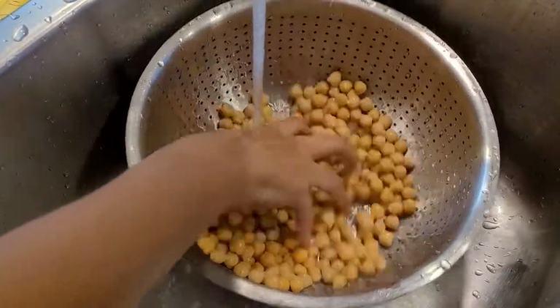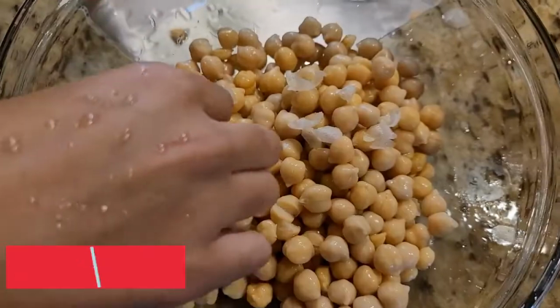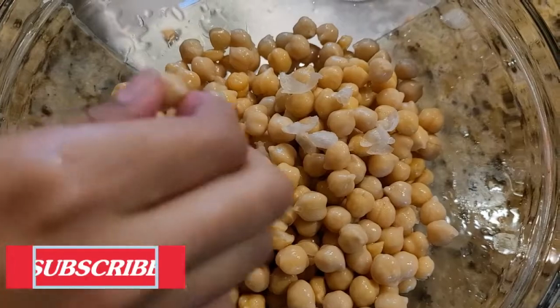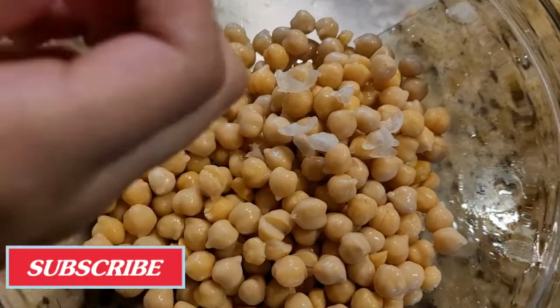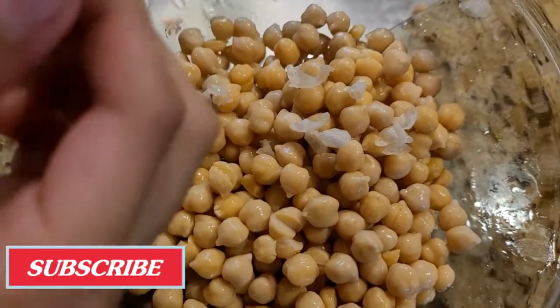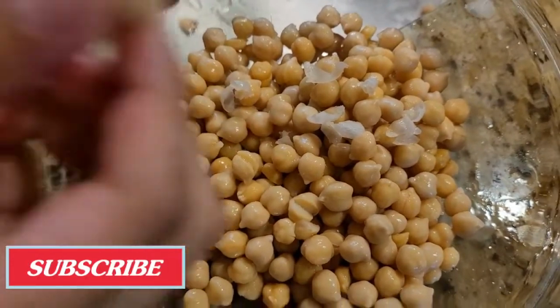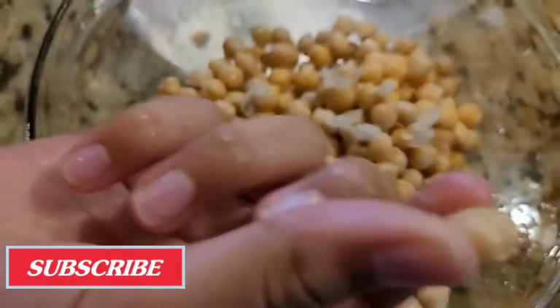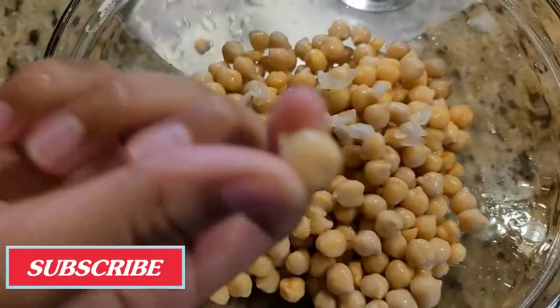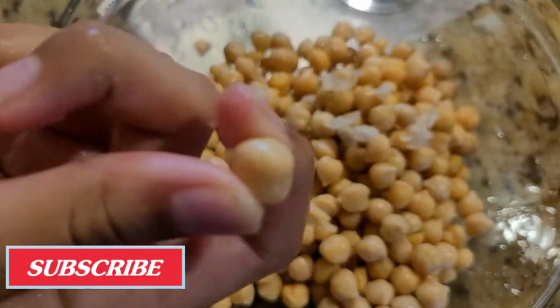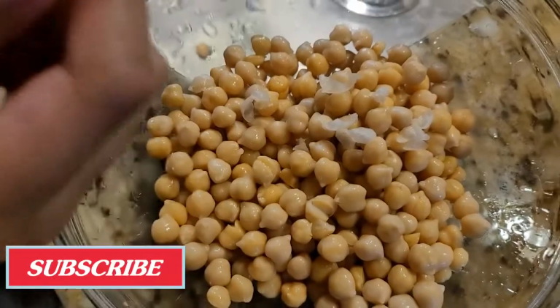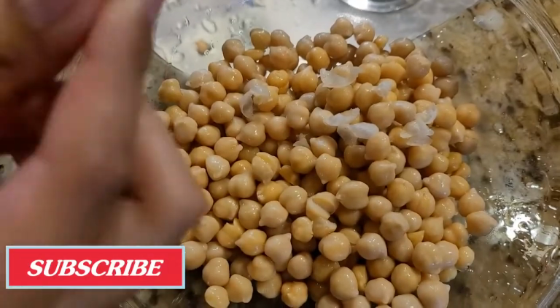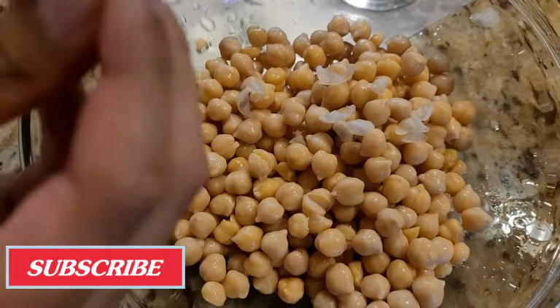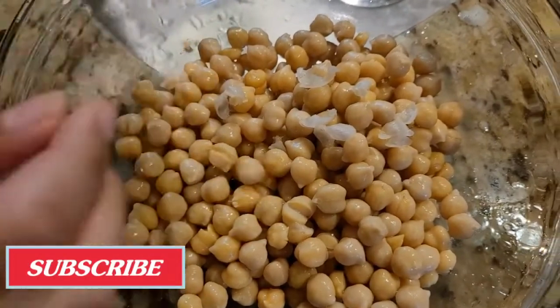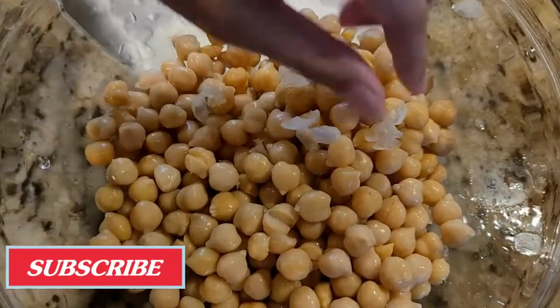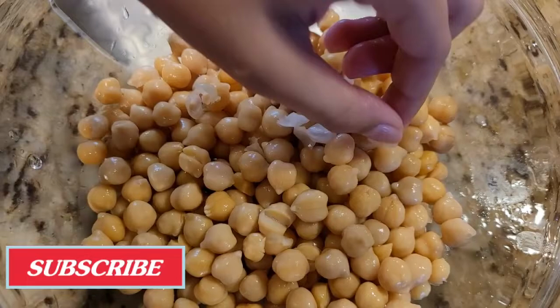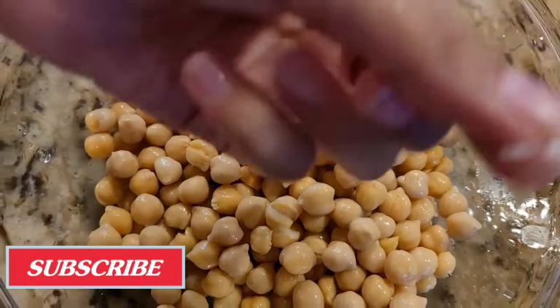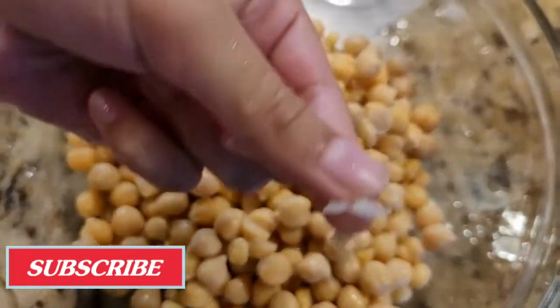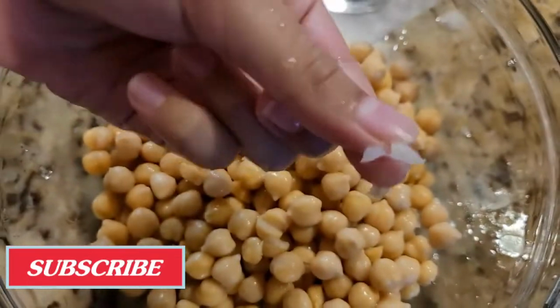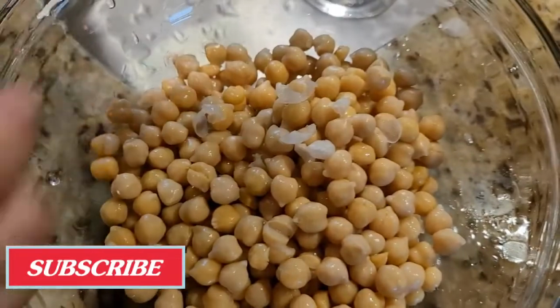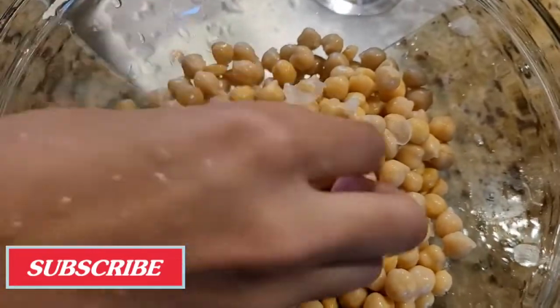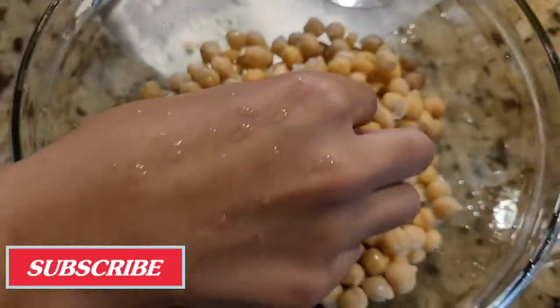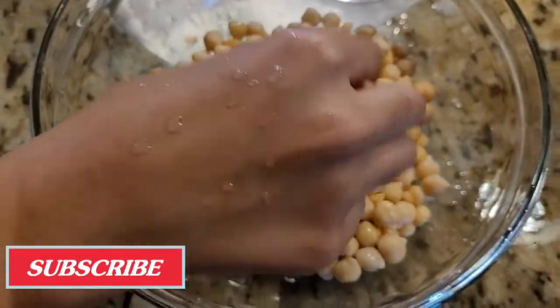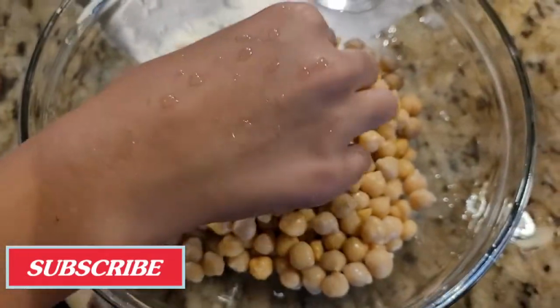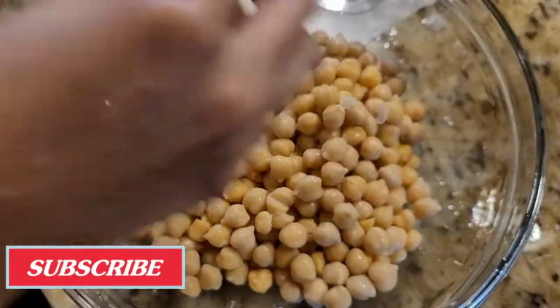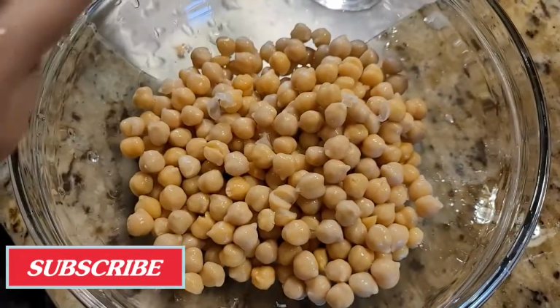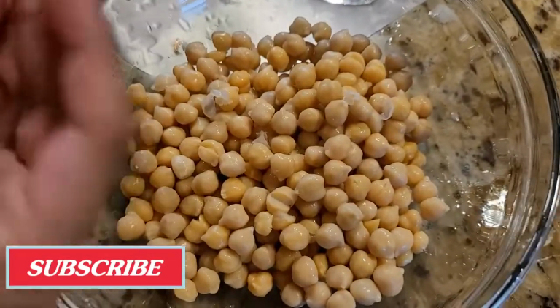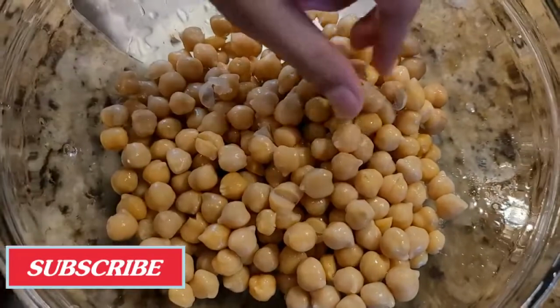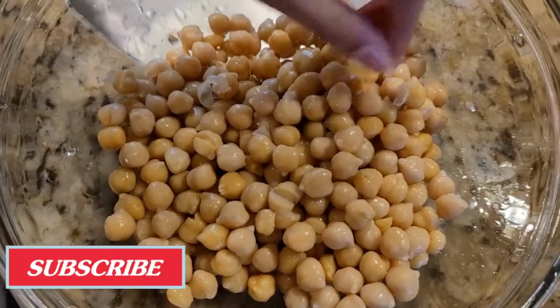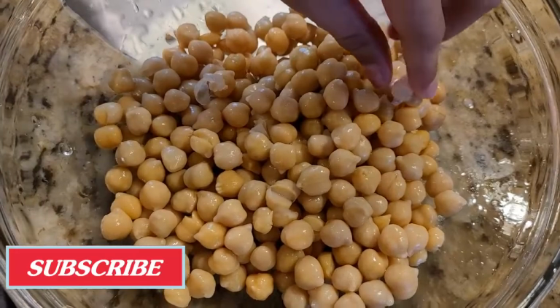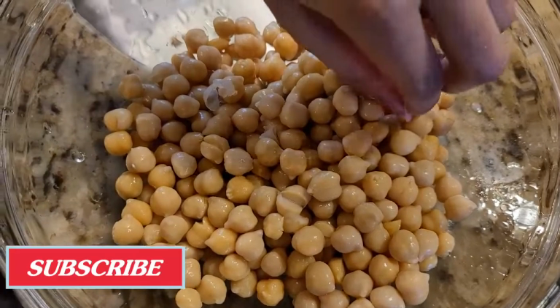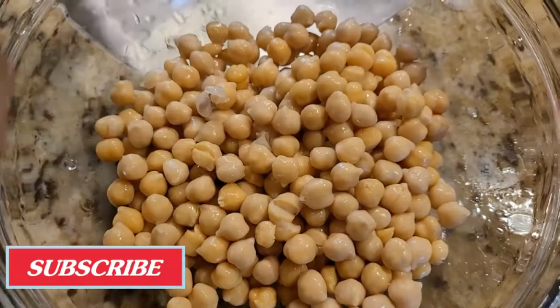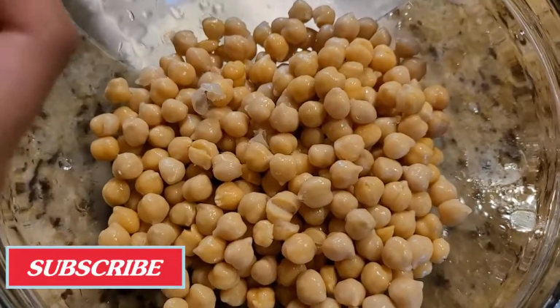To get better results and a smooth, tasty hummus, I'm going to remove the skin from the chickpeas, as you can see right here. I'm going to discard all these skins — it's a little time-consuming but it will make the perfect hummus.